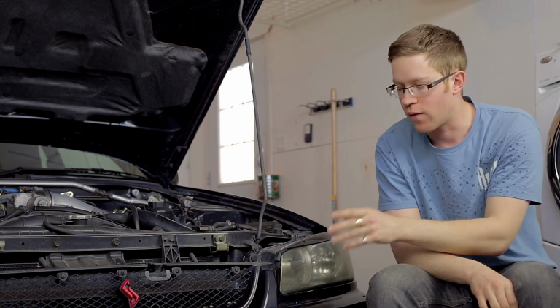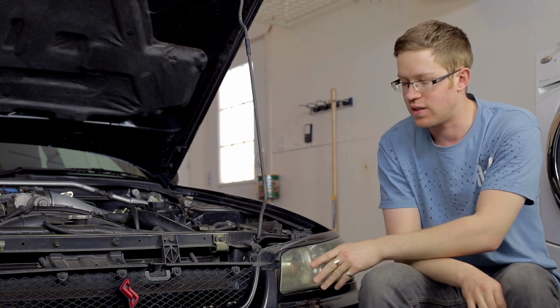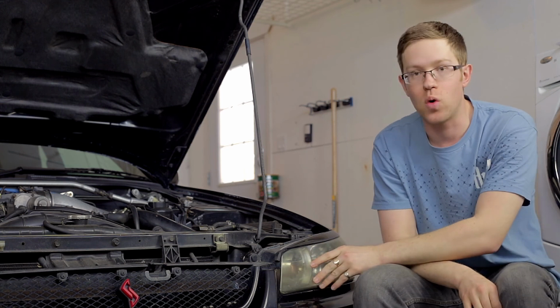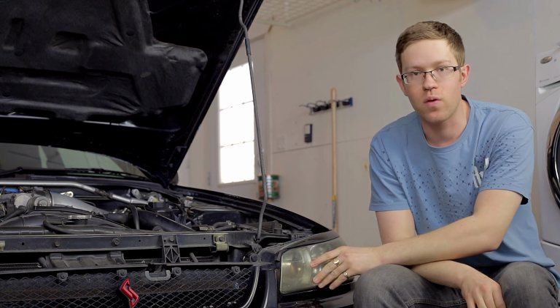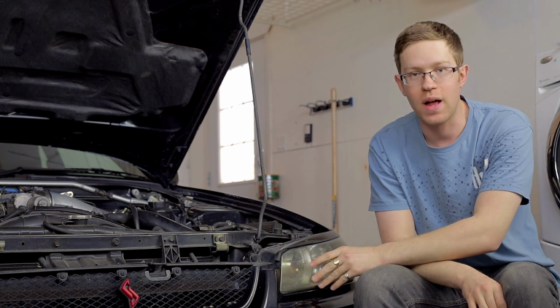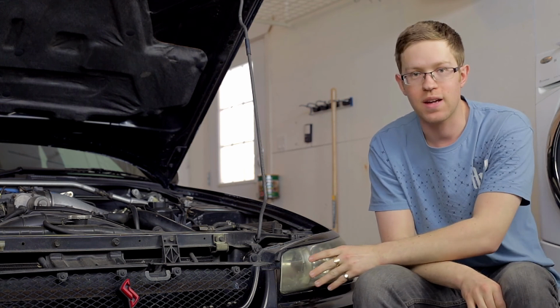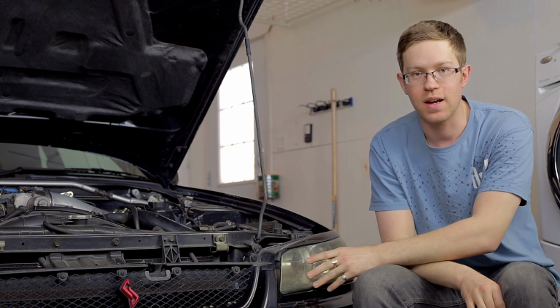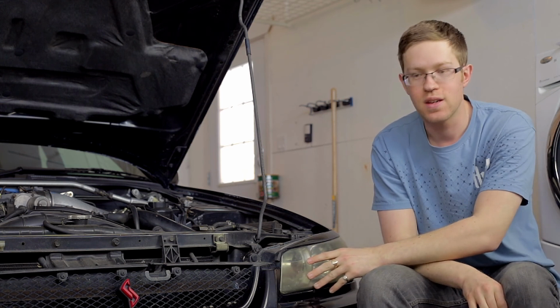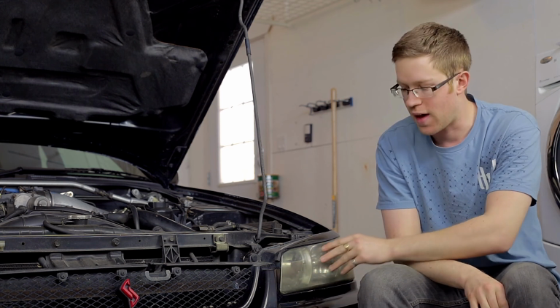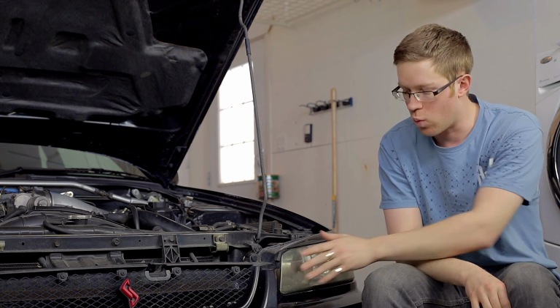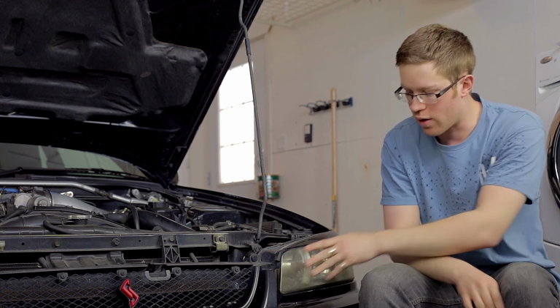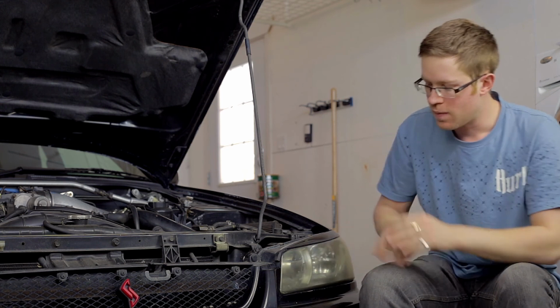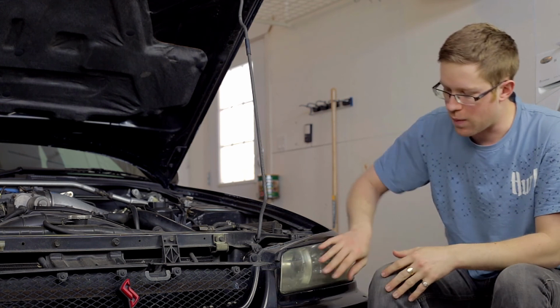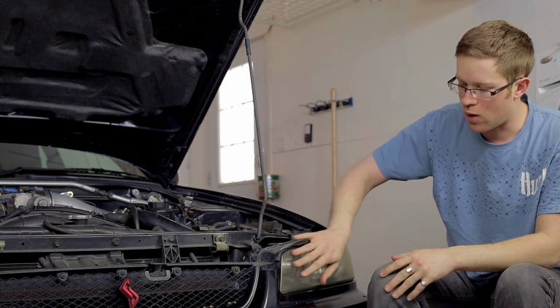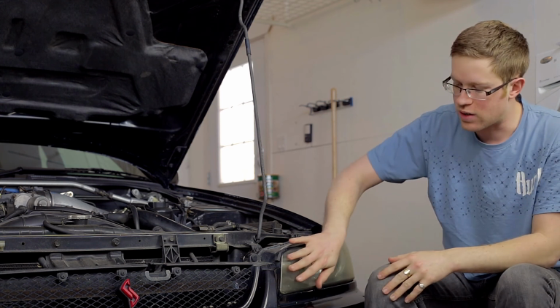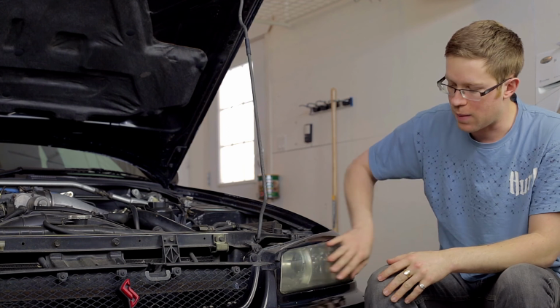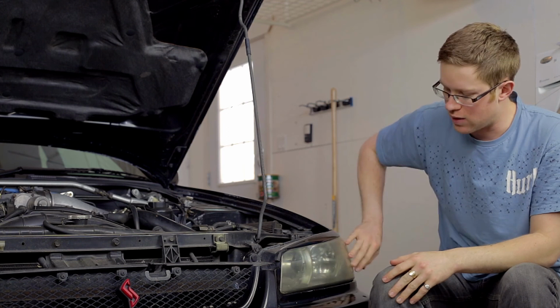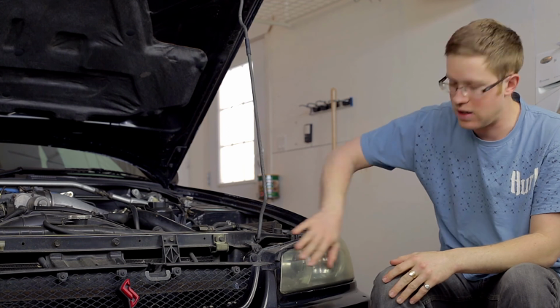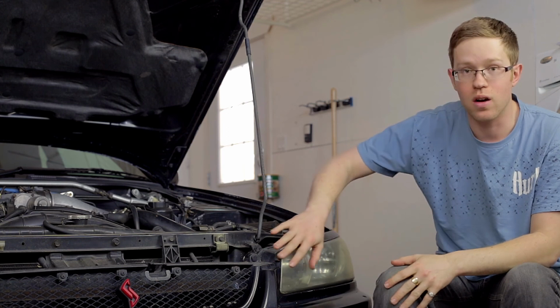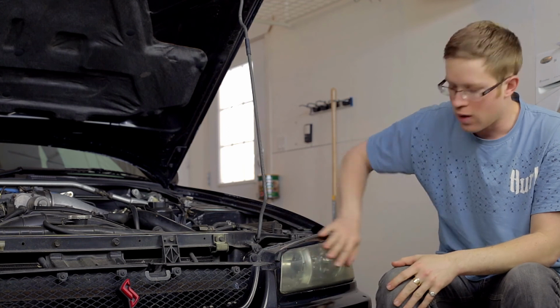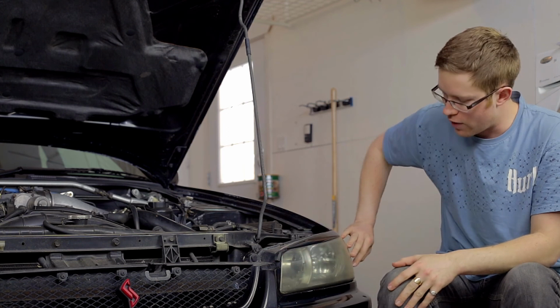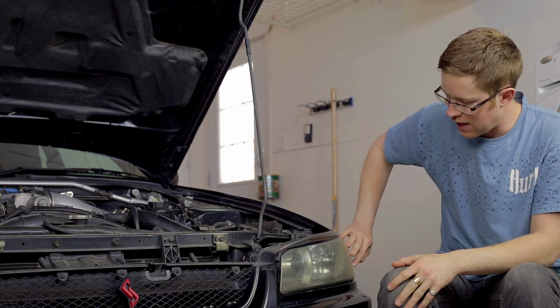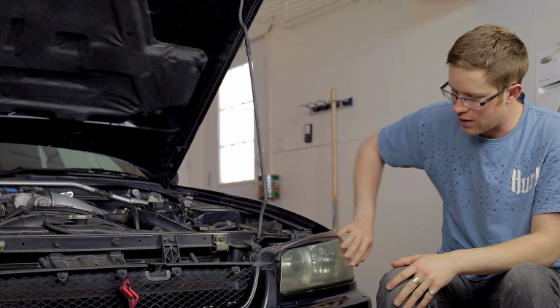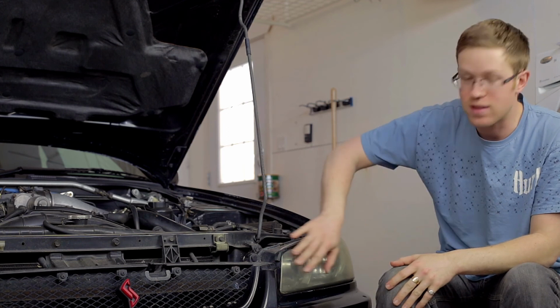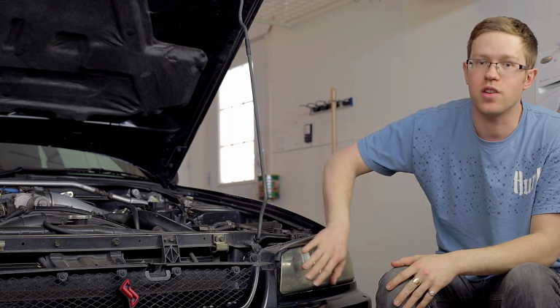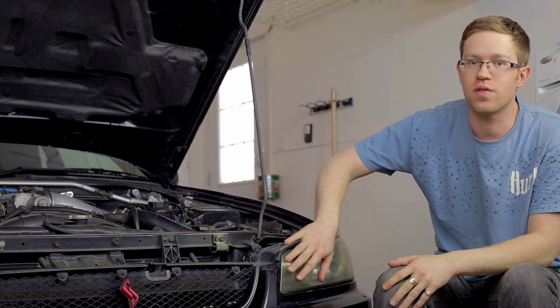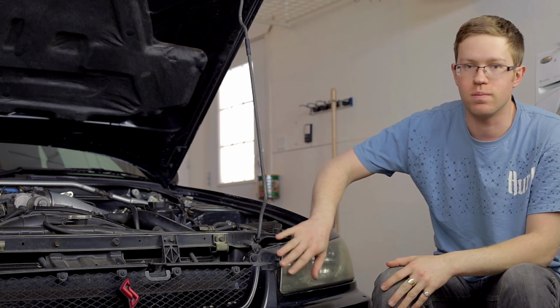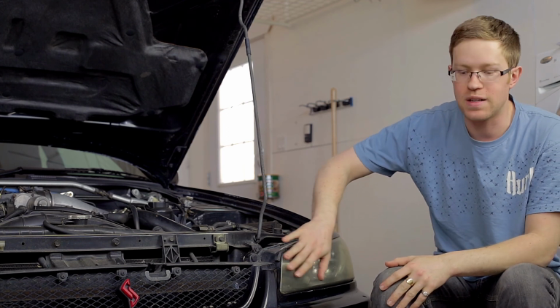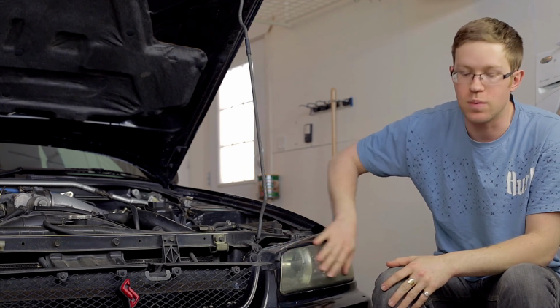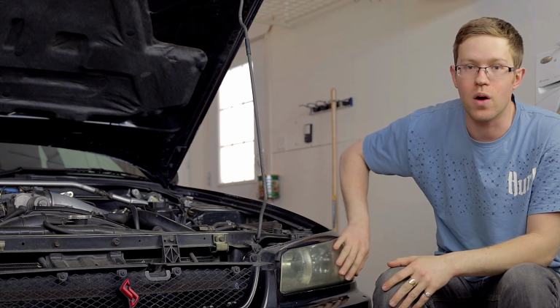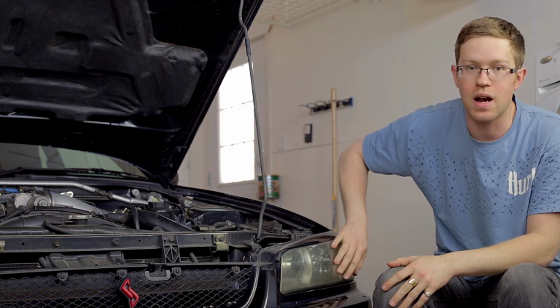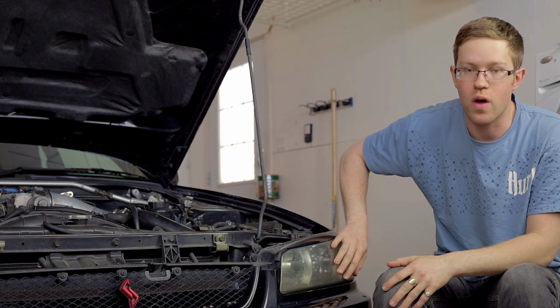This is only for plastic headlights that will weather and pit over time, like you can see here — all this cloudiness that's caused just from basically being outside in the weather.